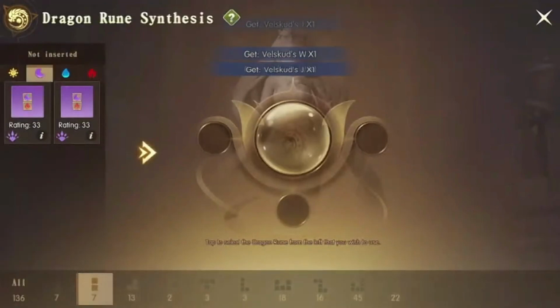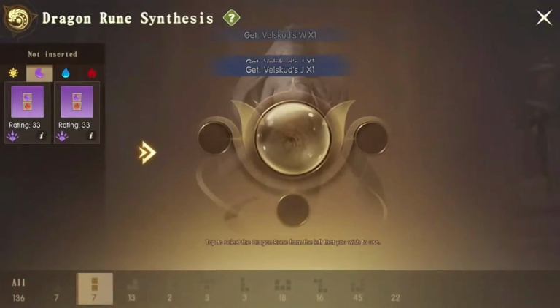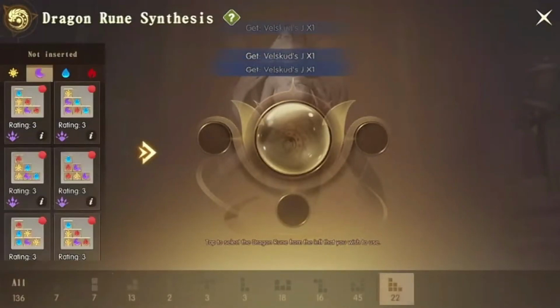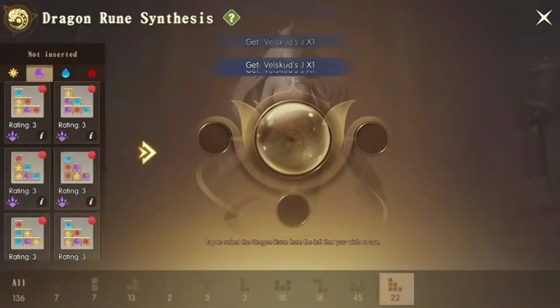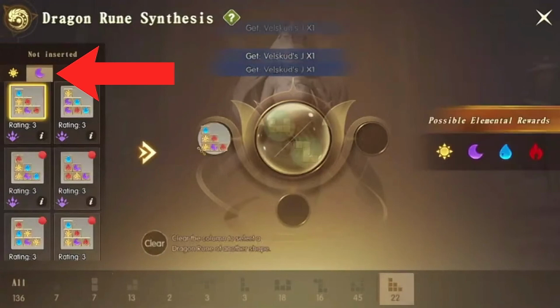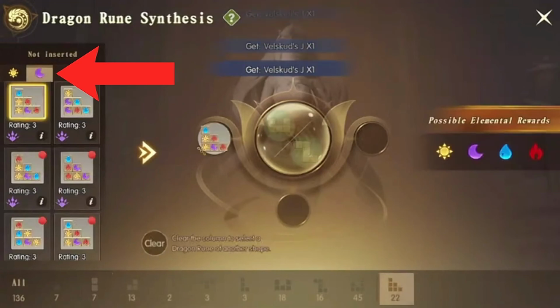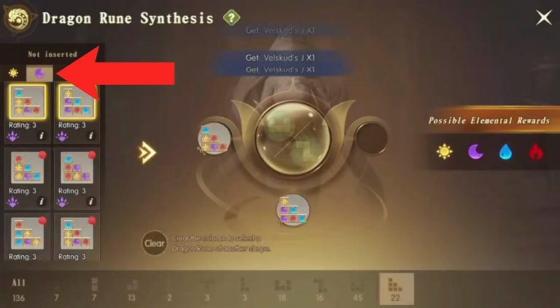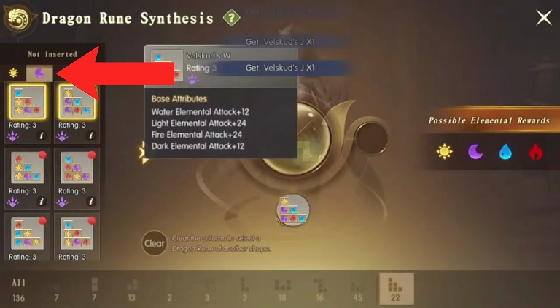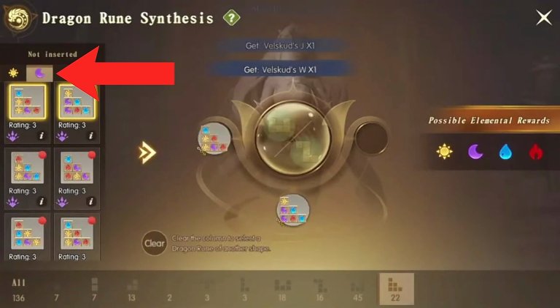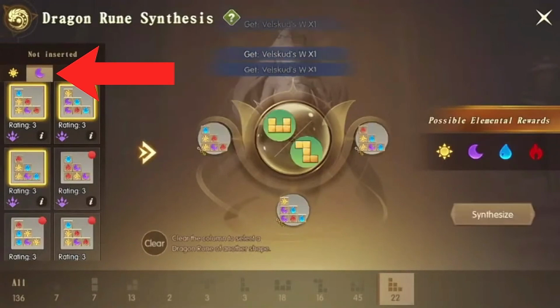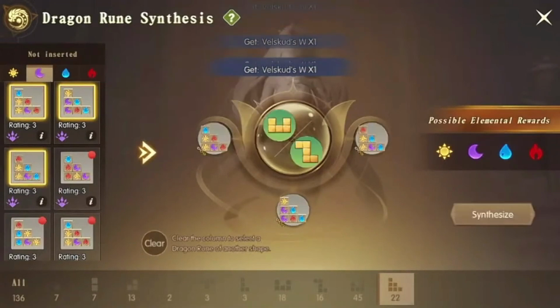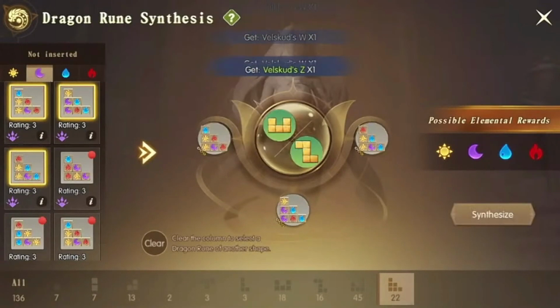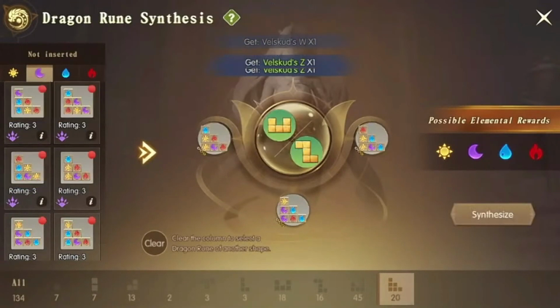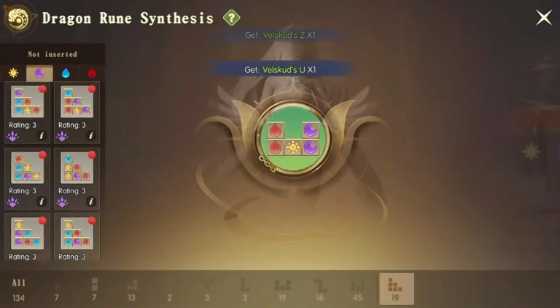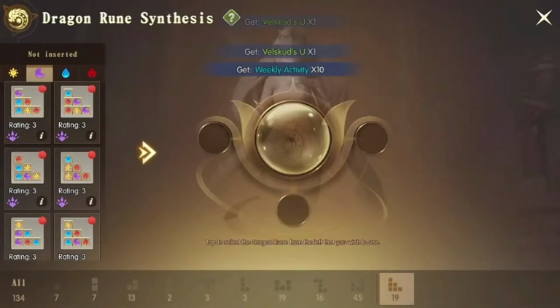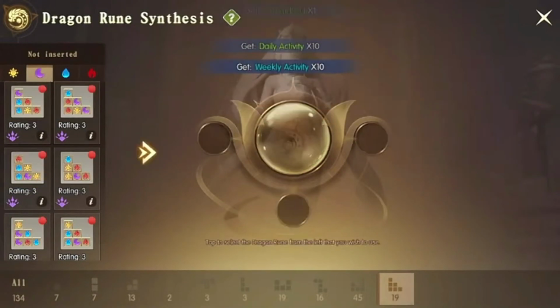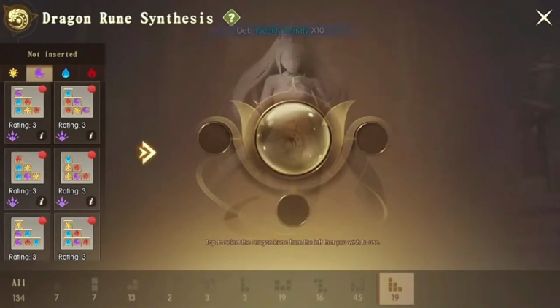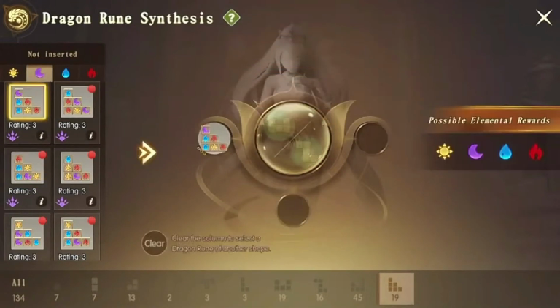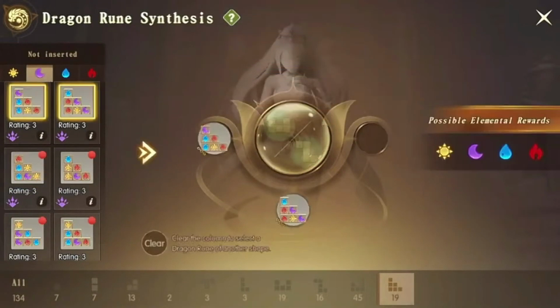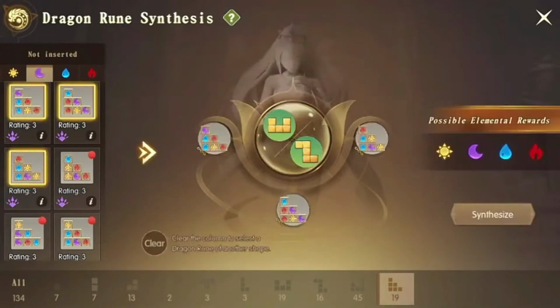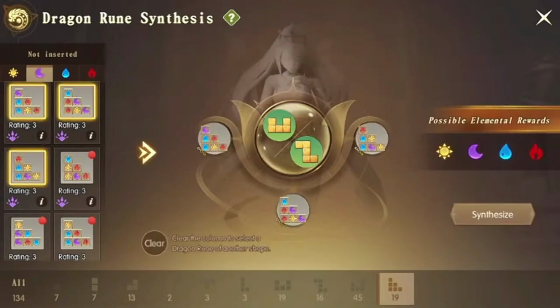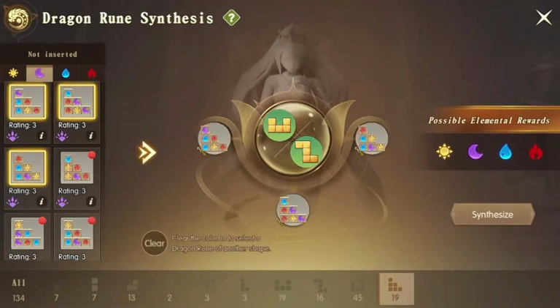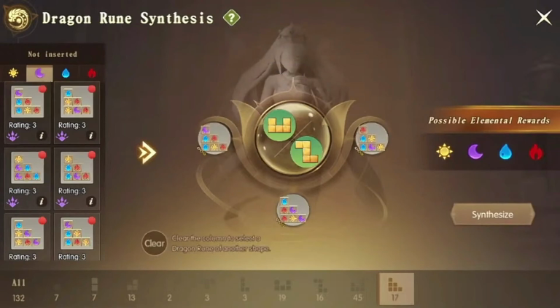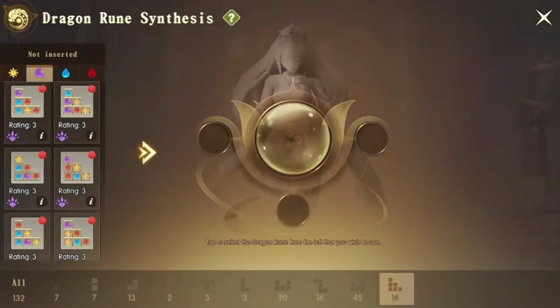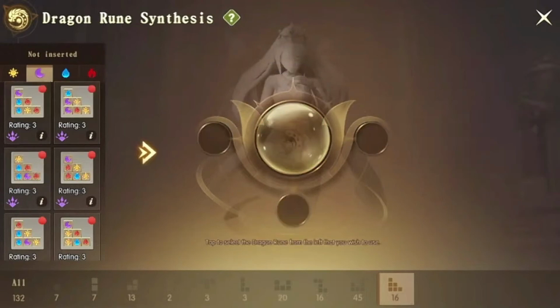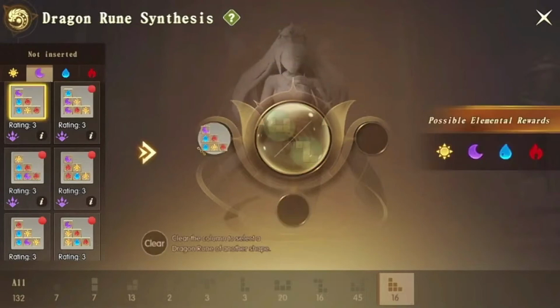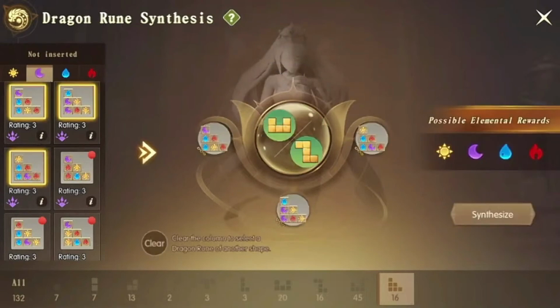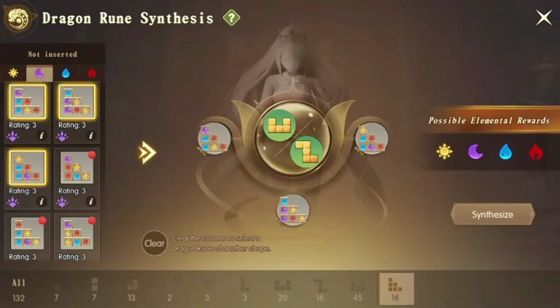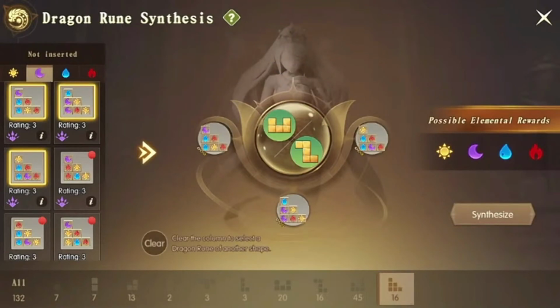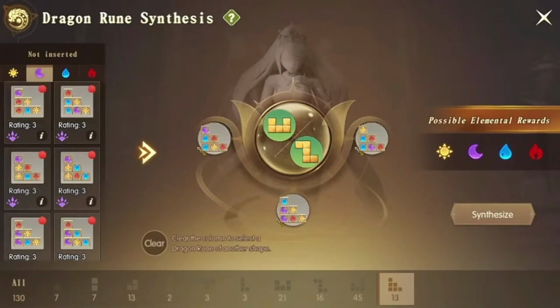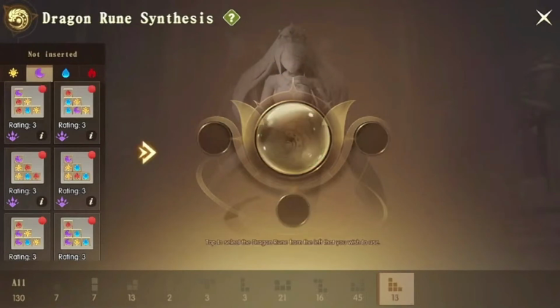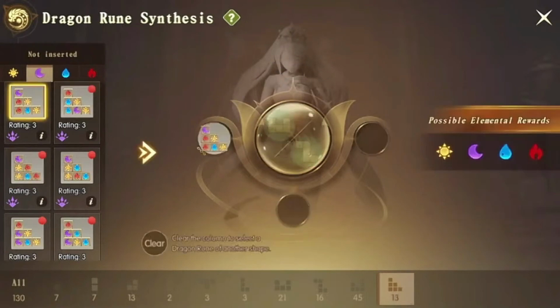So first you're gonna click on your element to sort them, as you can see. In this part you just combine all of them. So I'm just gonna fast forward it.